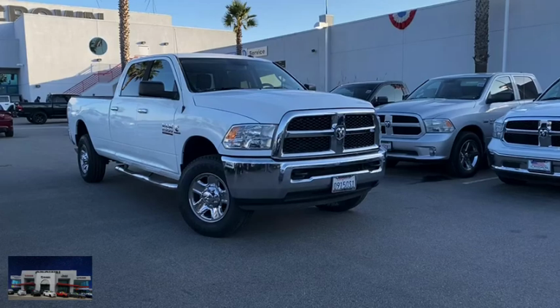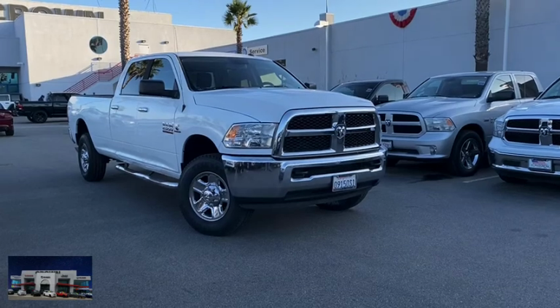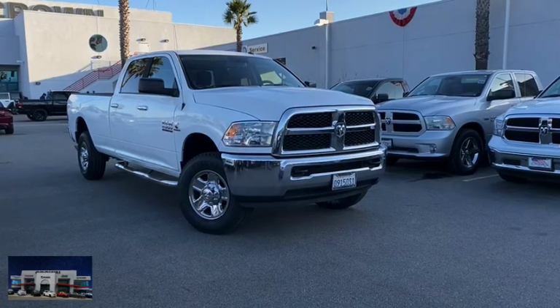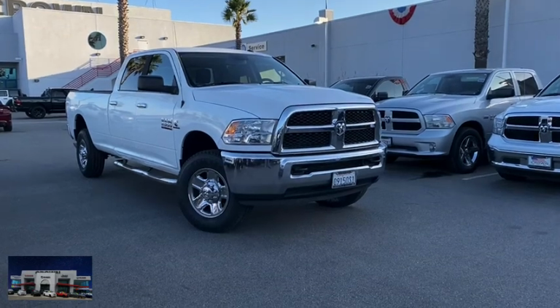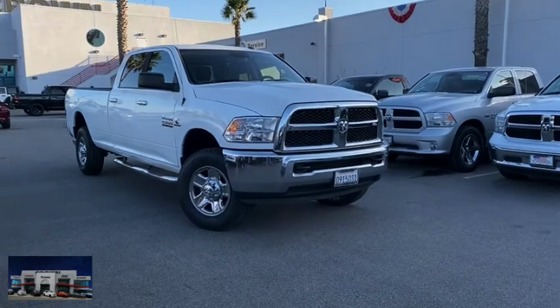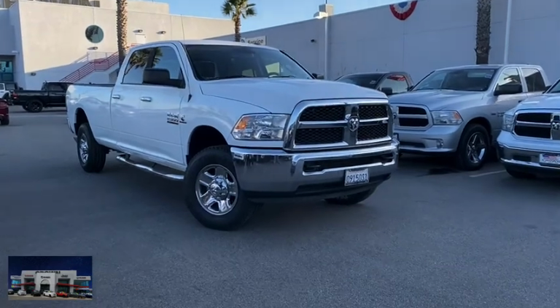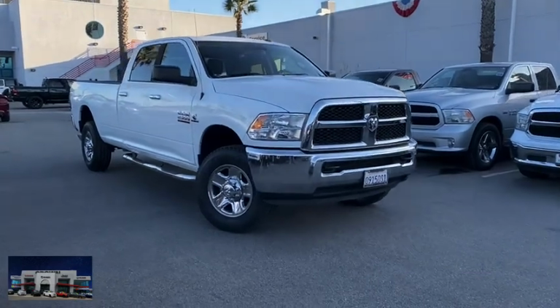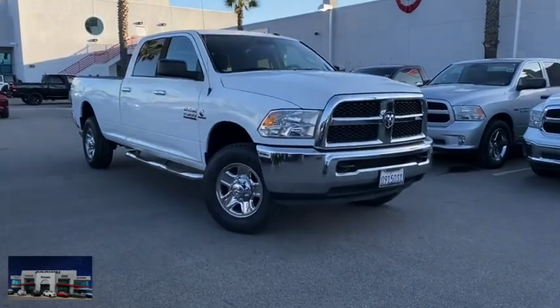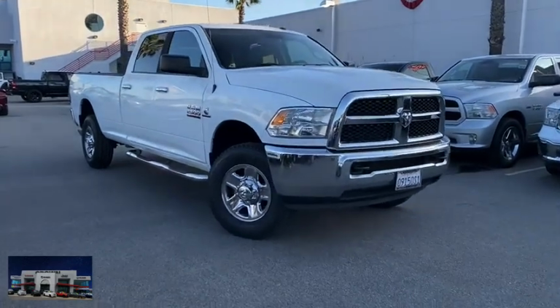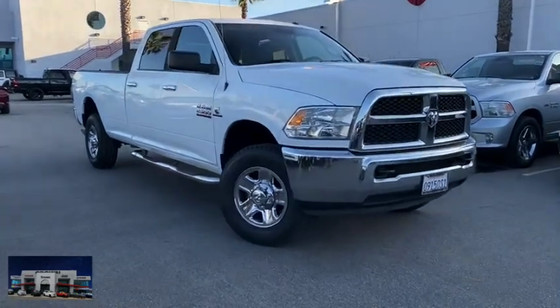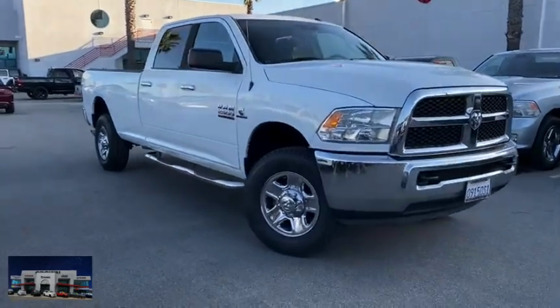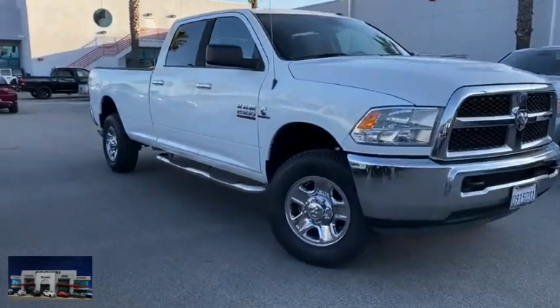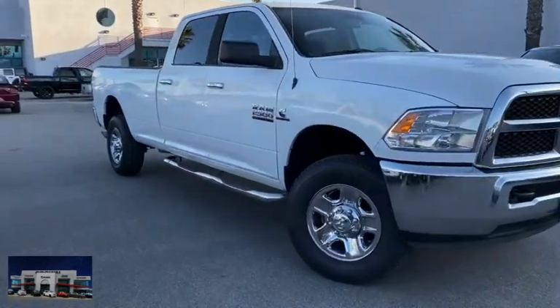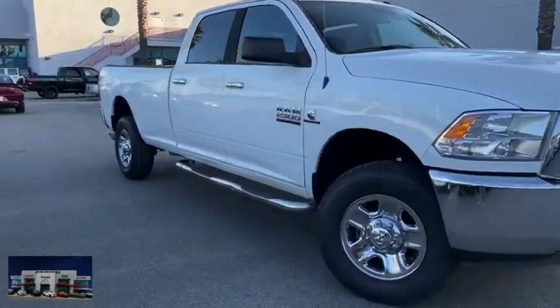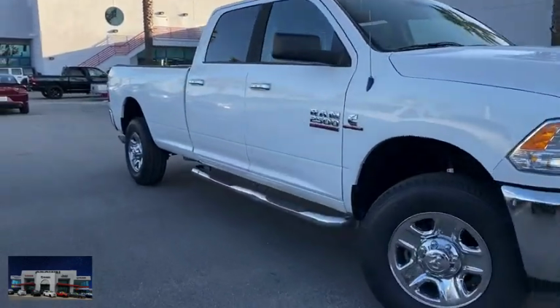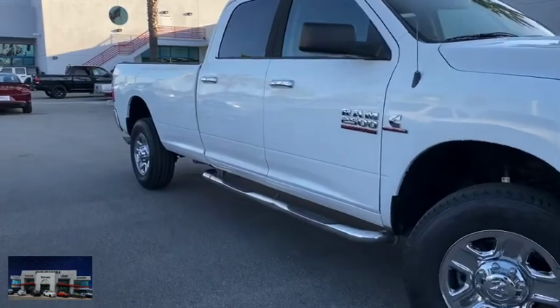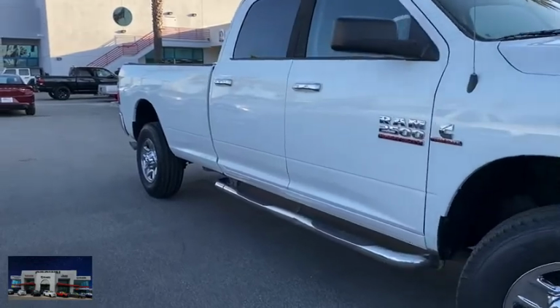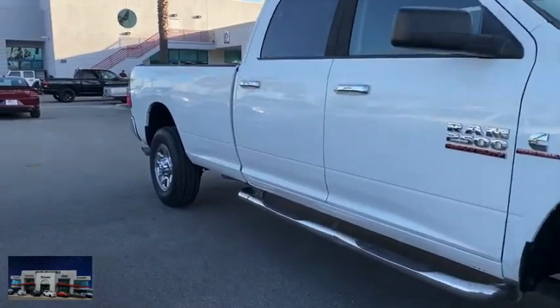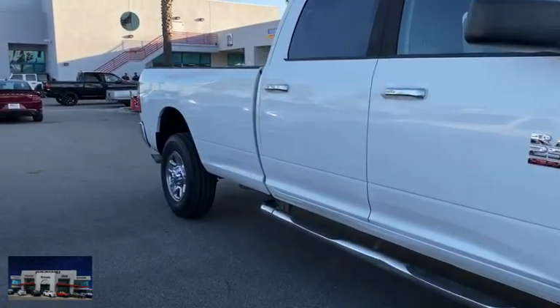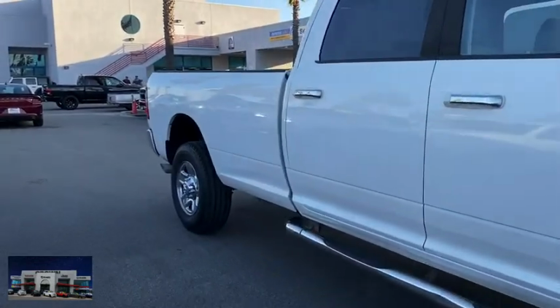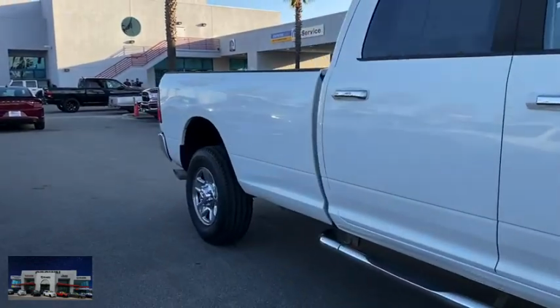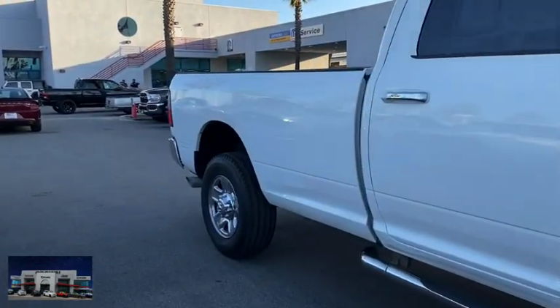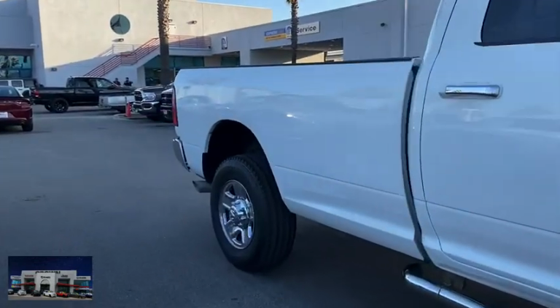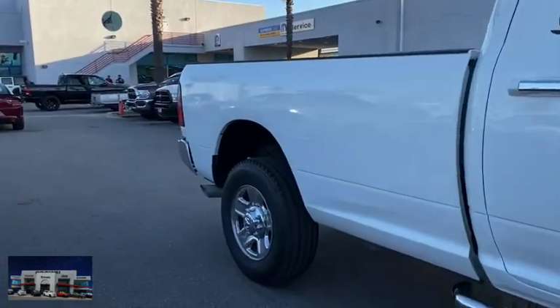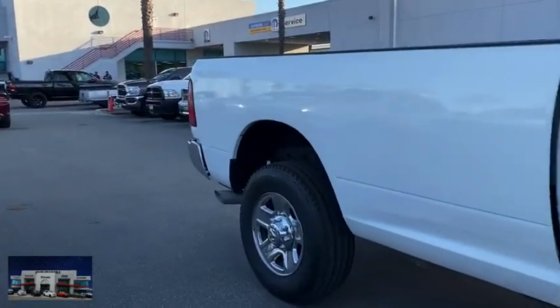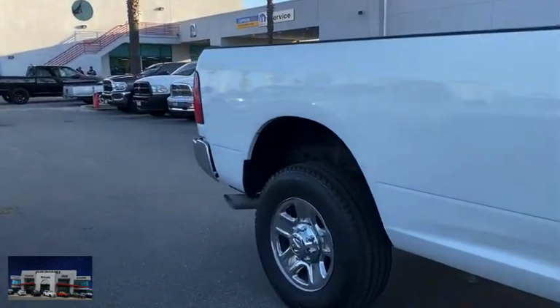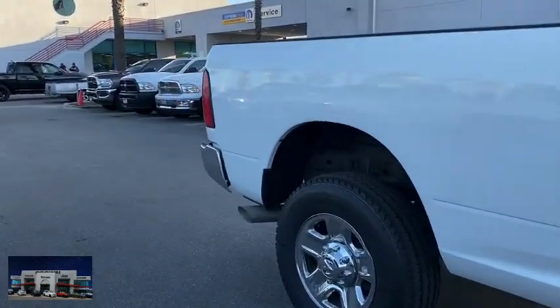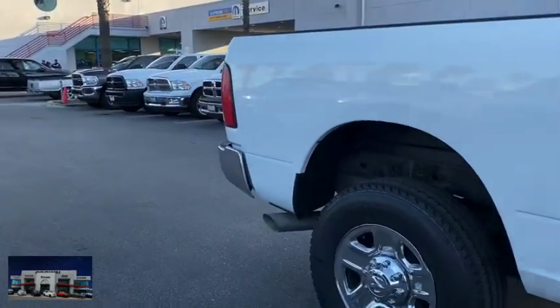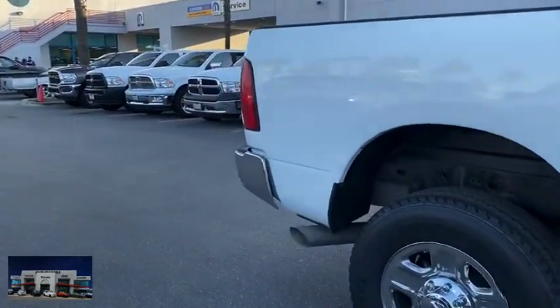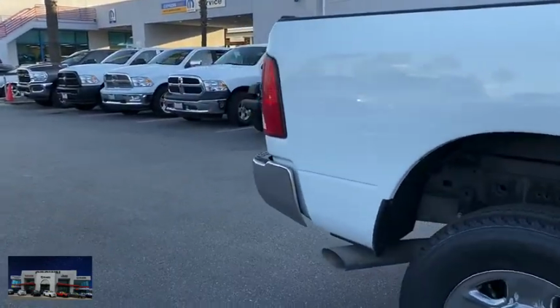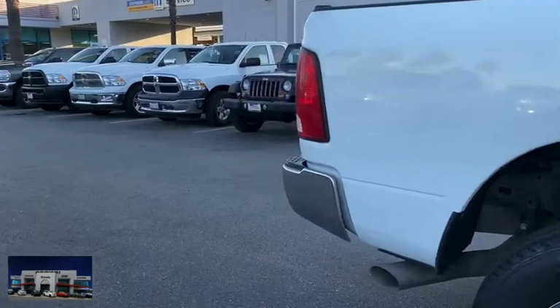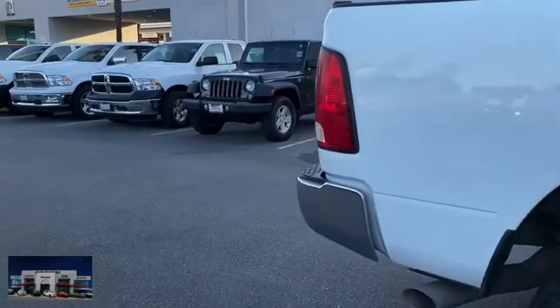Looking for the right vehicle? Check out the 2014 Ram 2500. Ram 2500 is the 2010 Truck of the Year winner. It's the hardest working truck in the tow business.